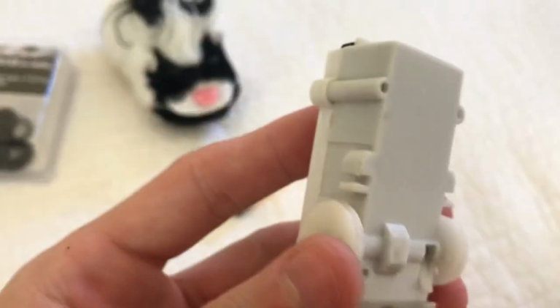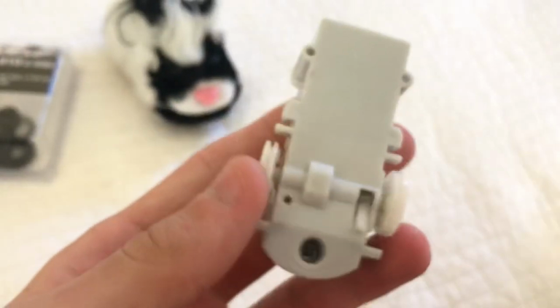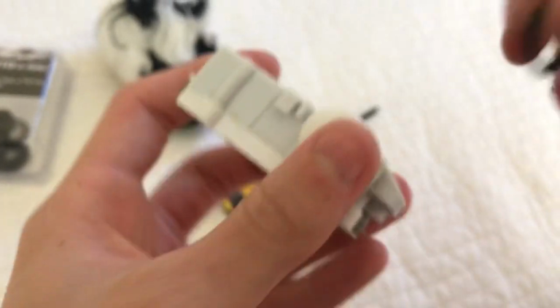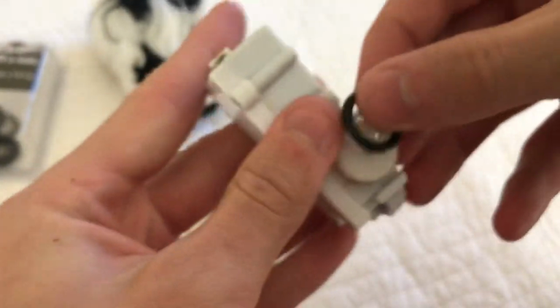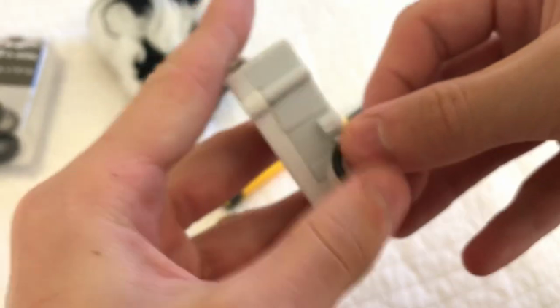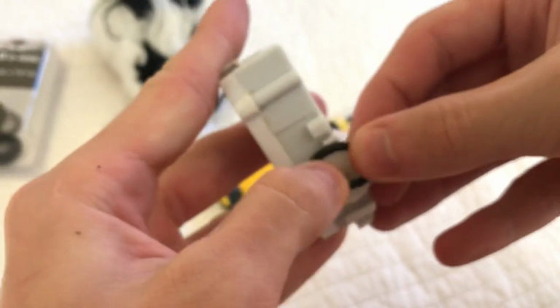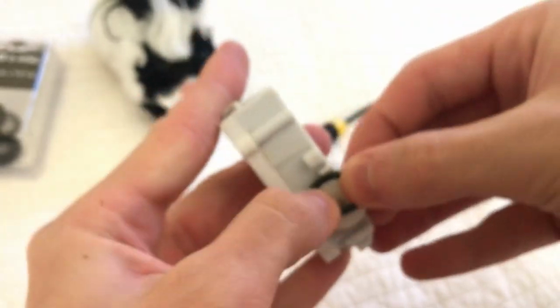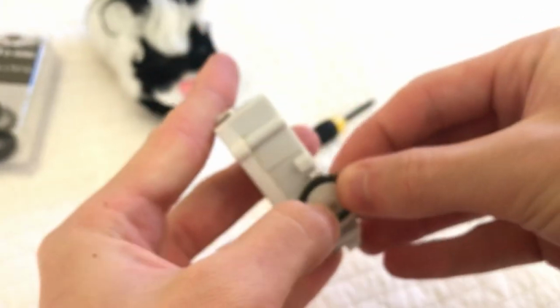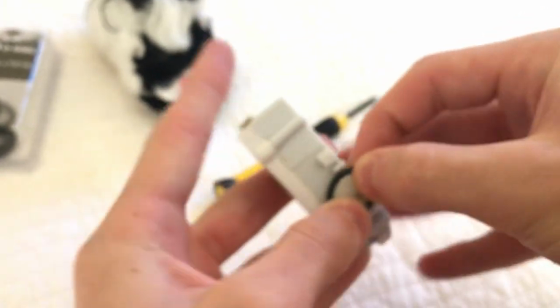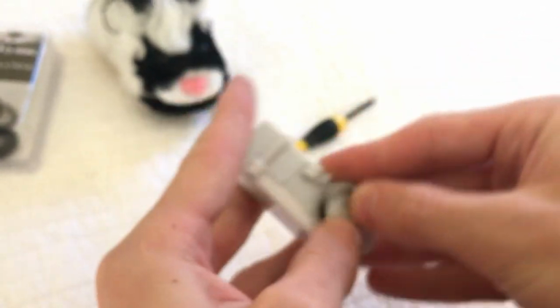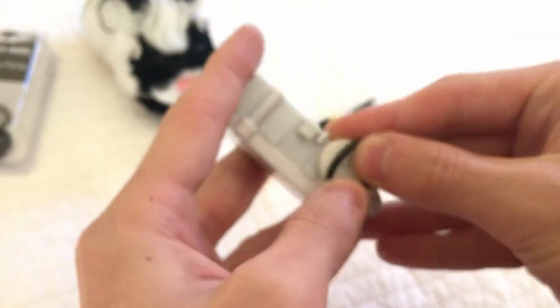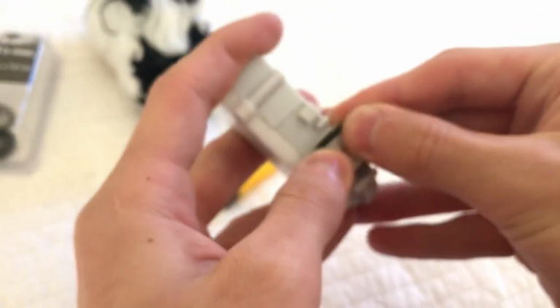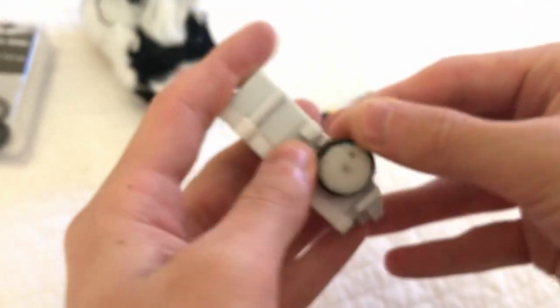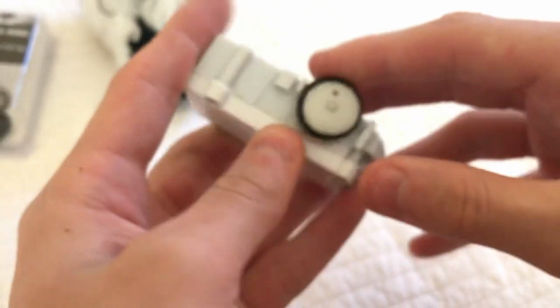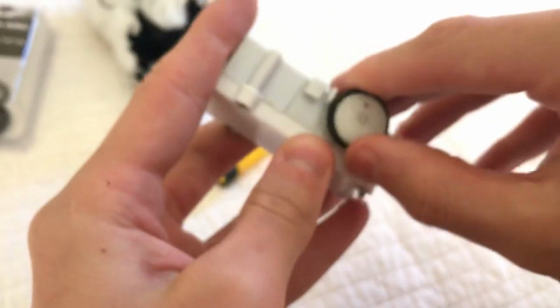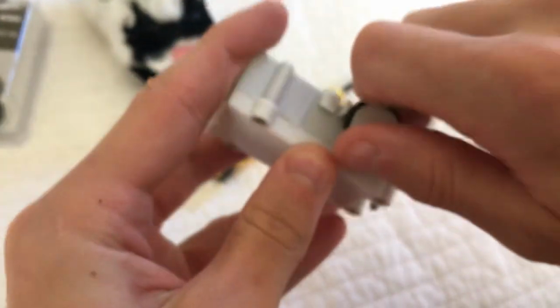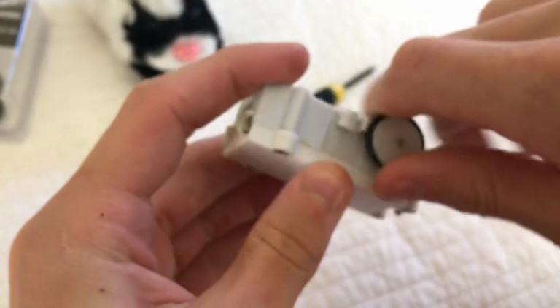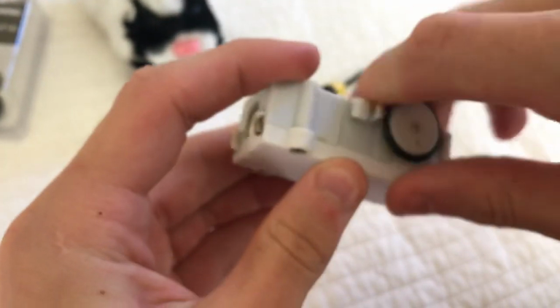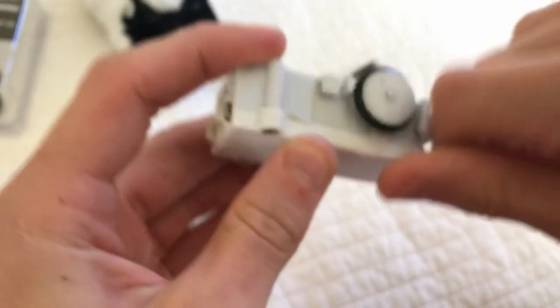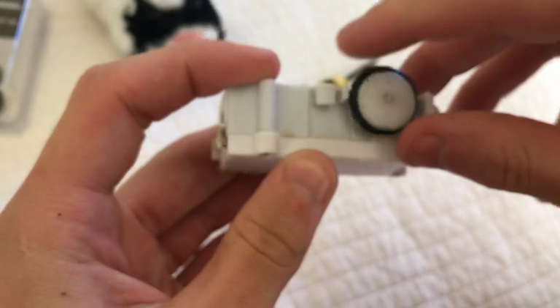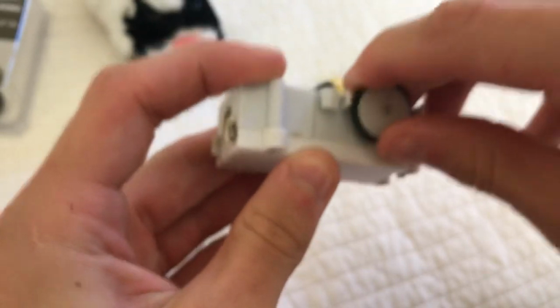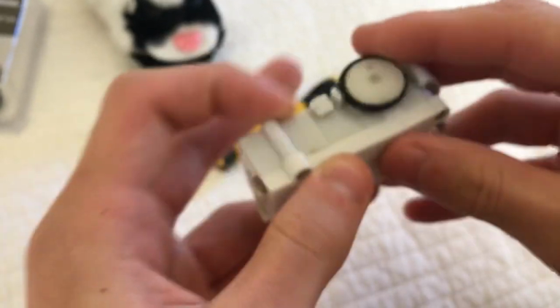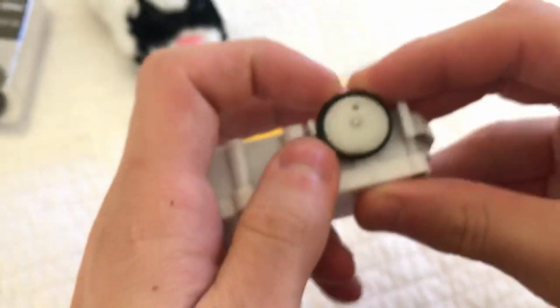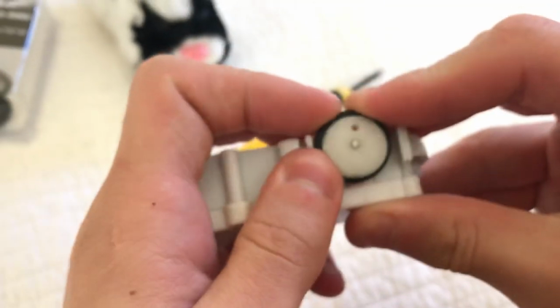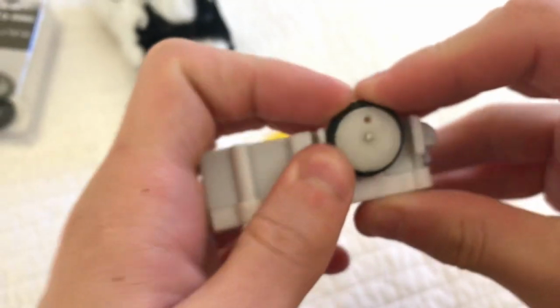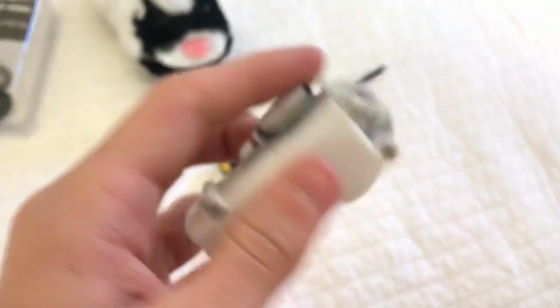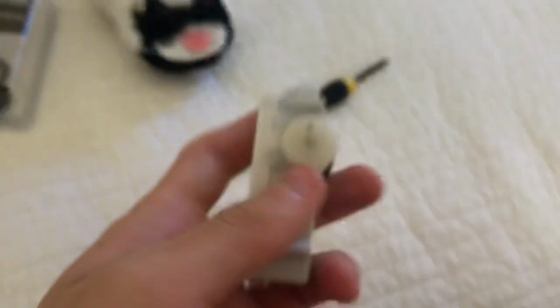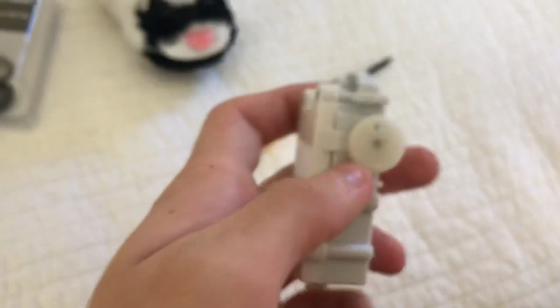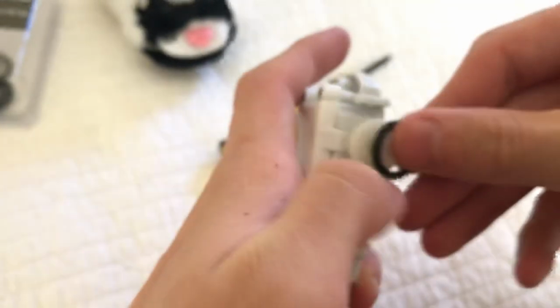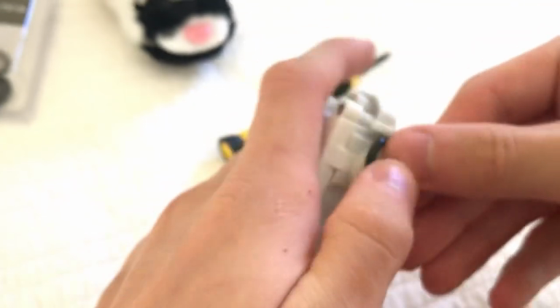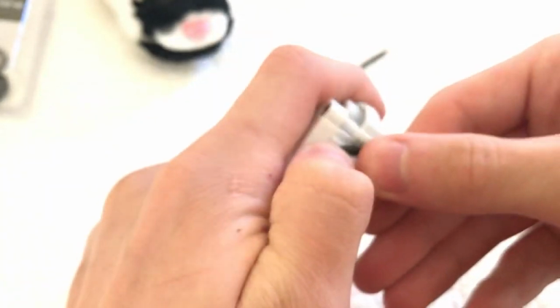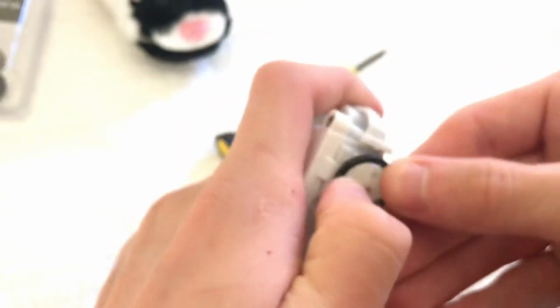The only thing you have to do is just slide it around the base there. And there you go. That's all you need to do. You just do it to the other side if it's both of them.